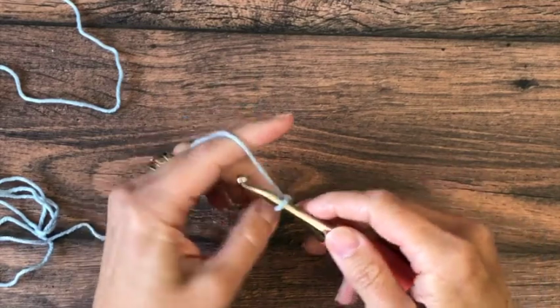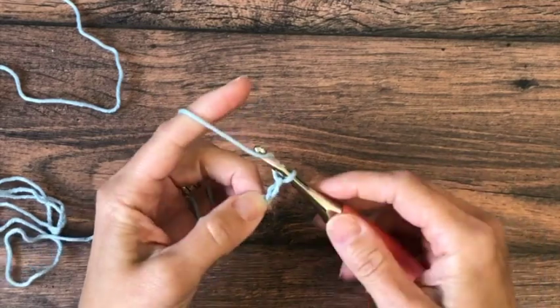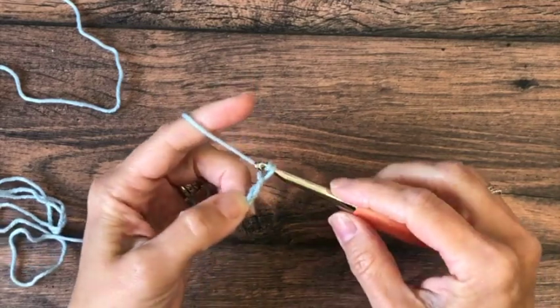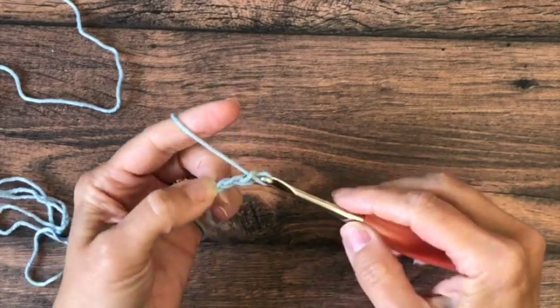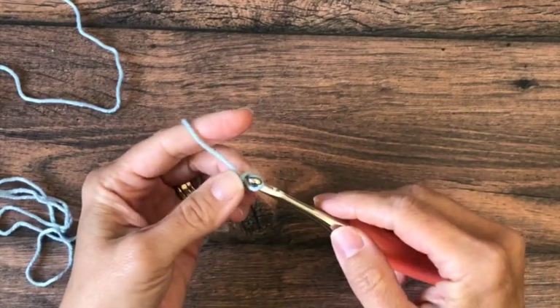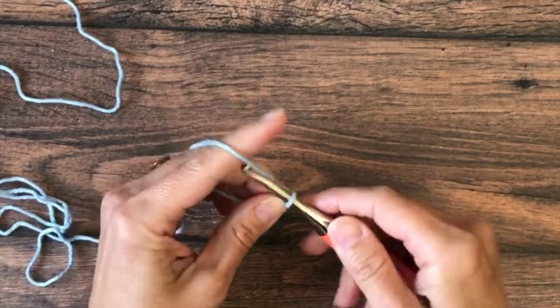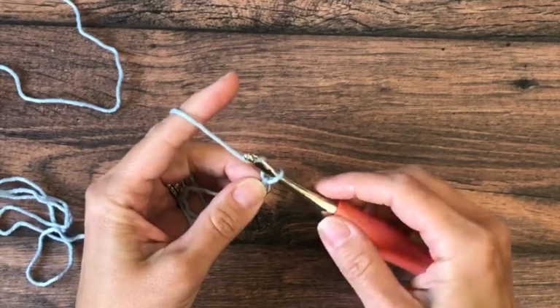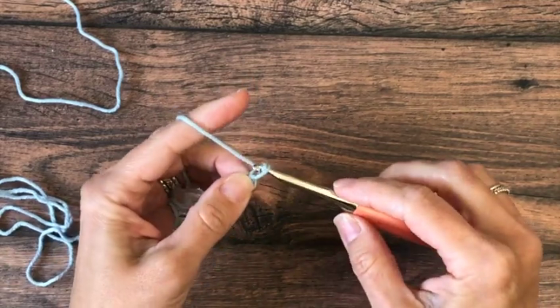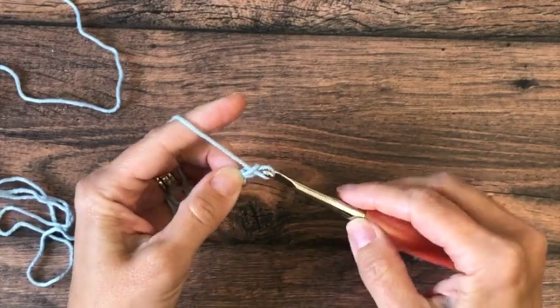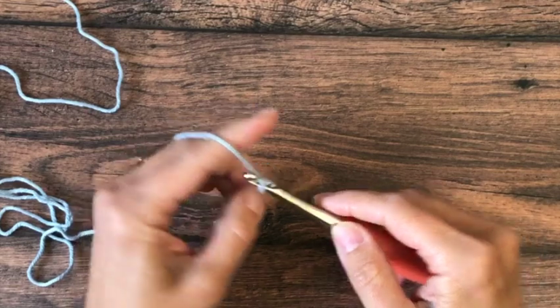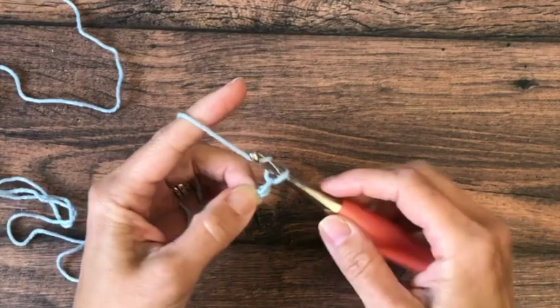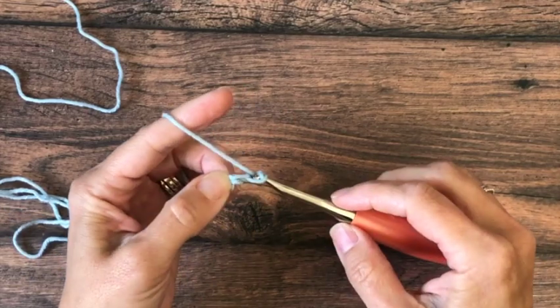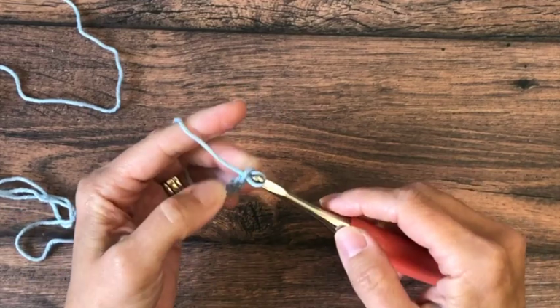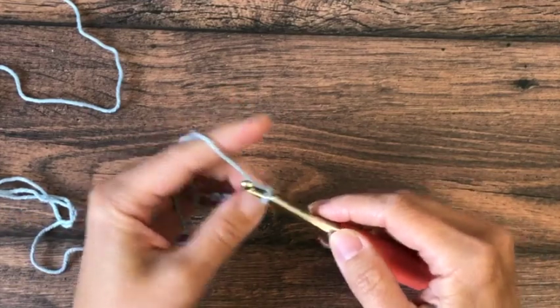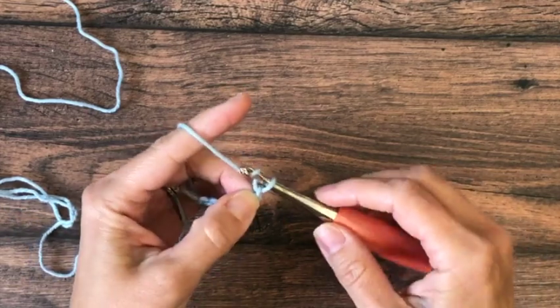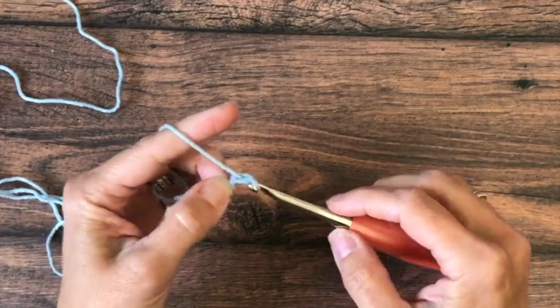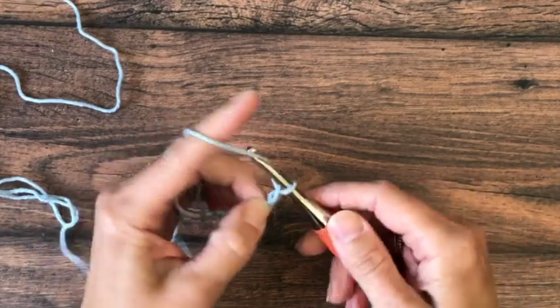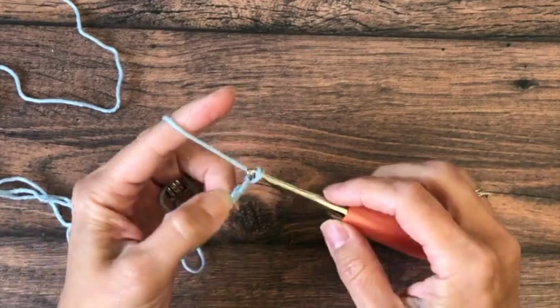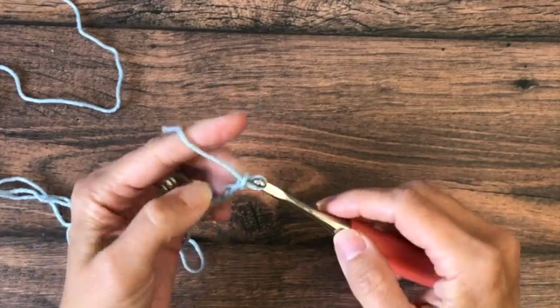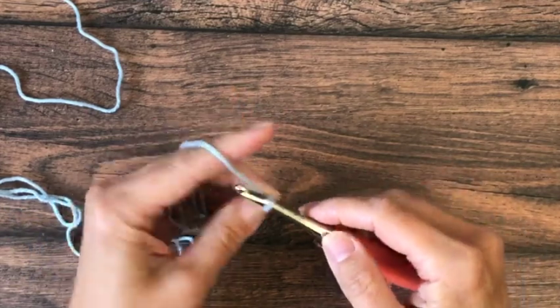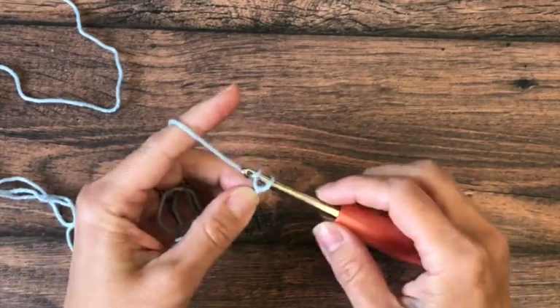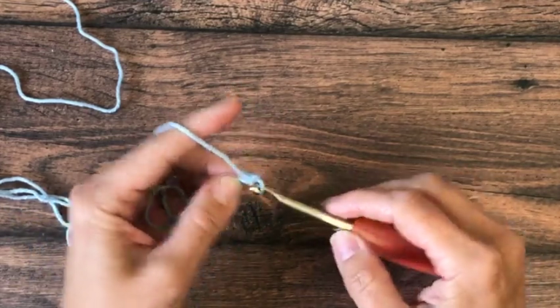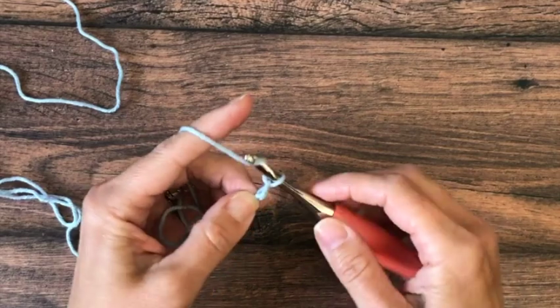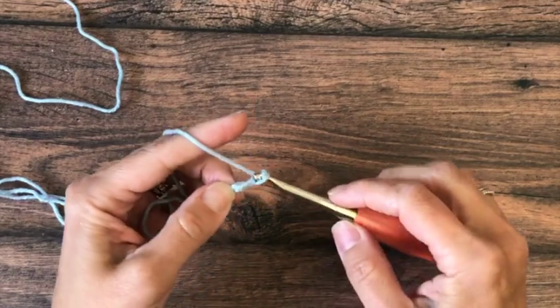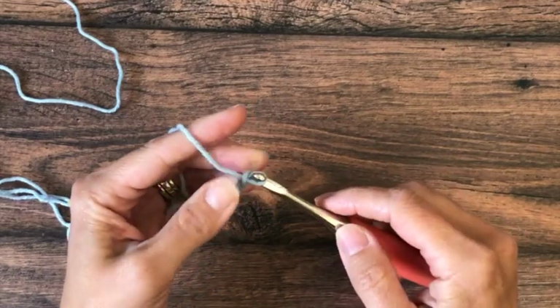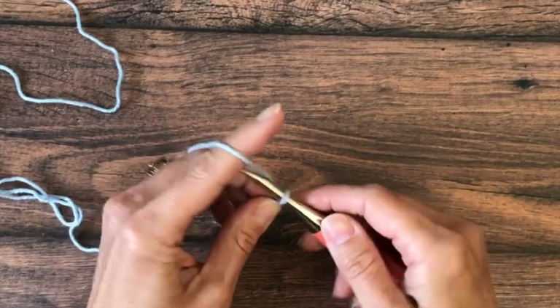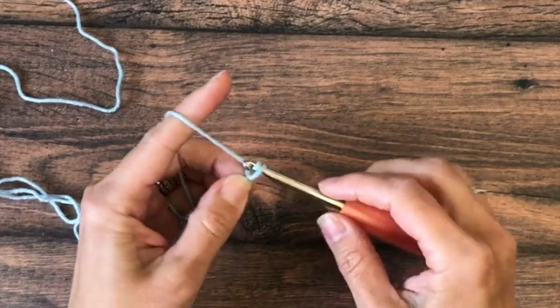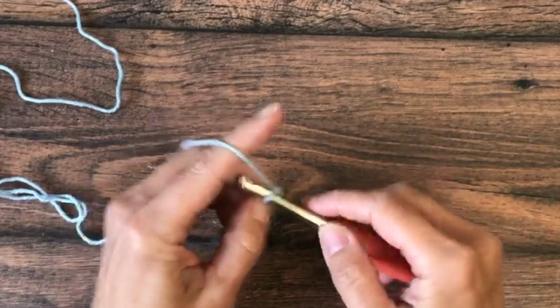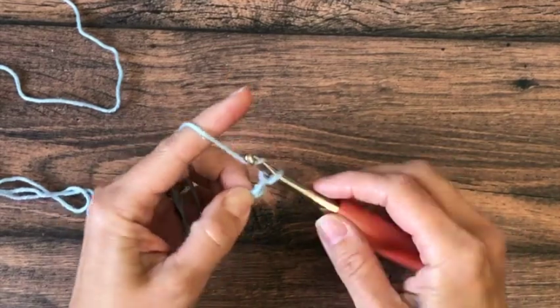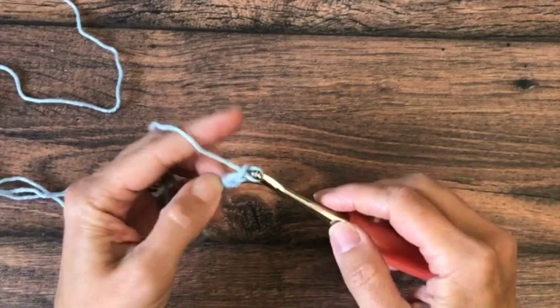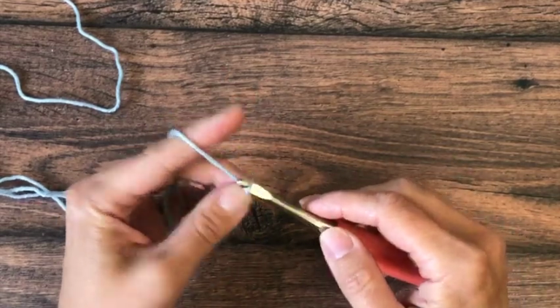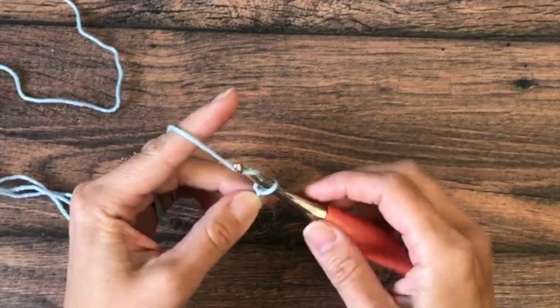This dishcloth comes in three sizes. If you want to work an 8 inch wide dishcloth you're only going to chain 30; for 10 inch, 37; and for 12 inch, 44 chains to get started.